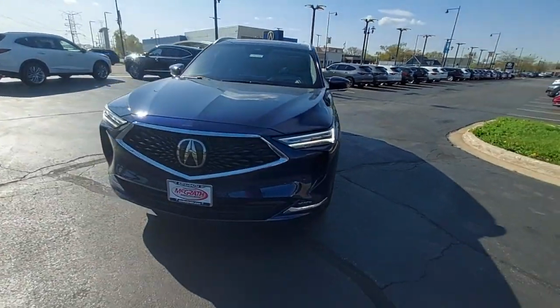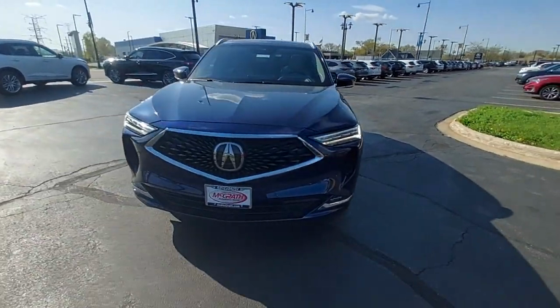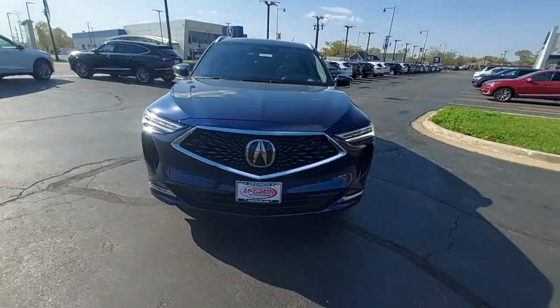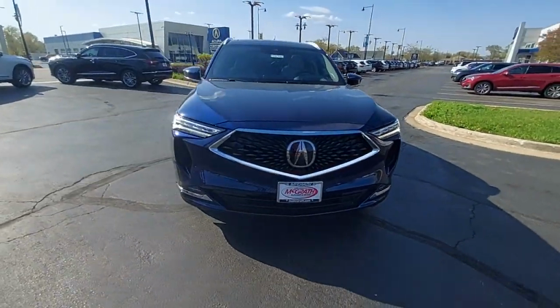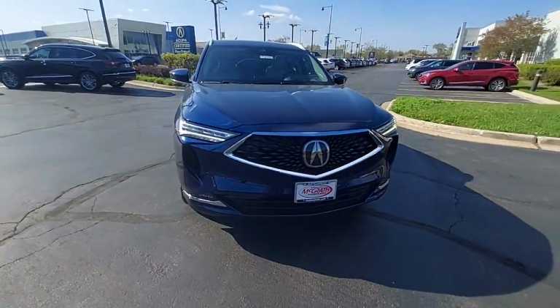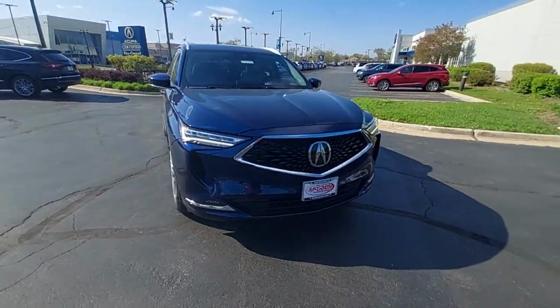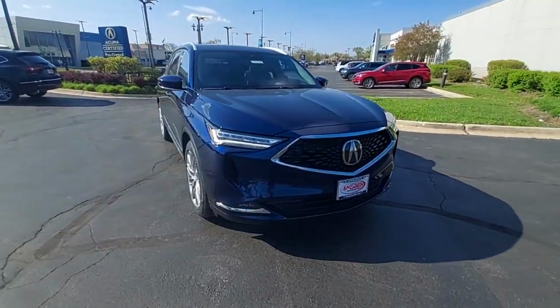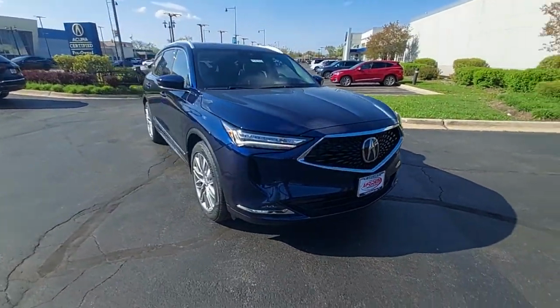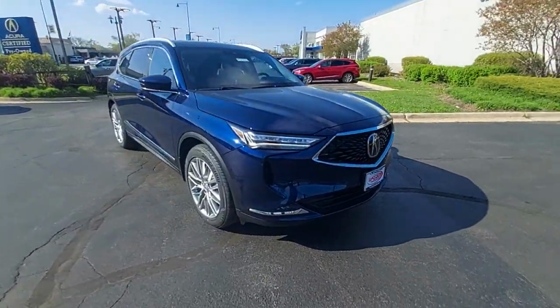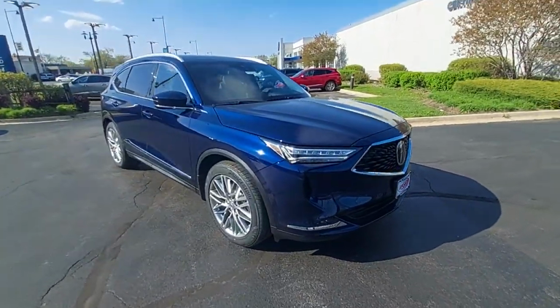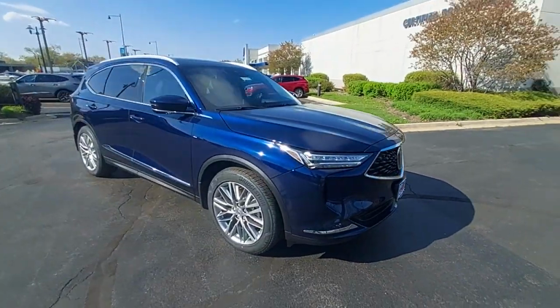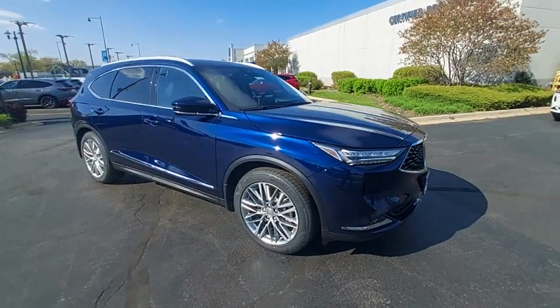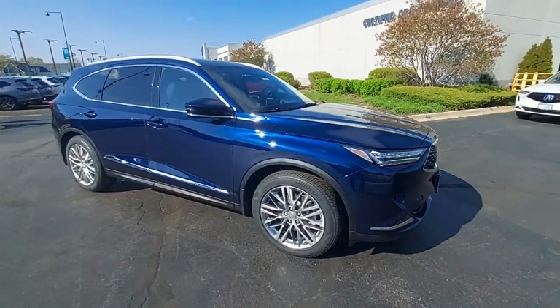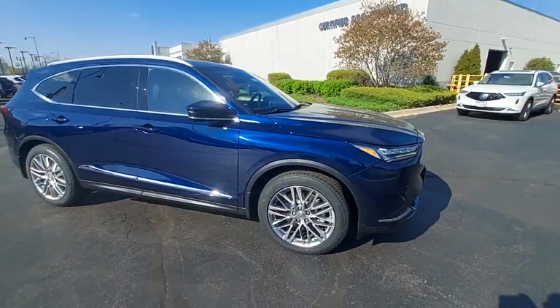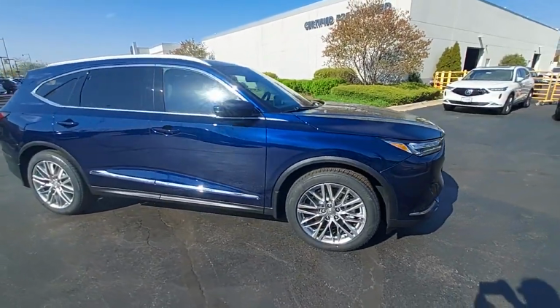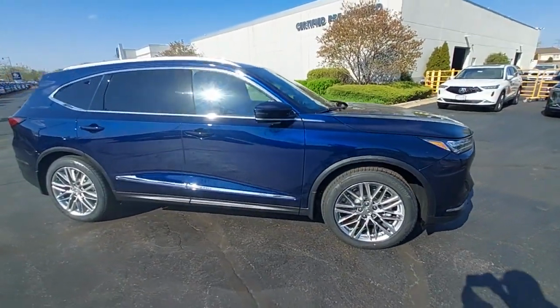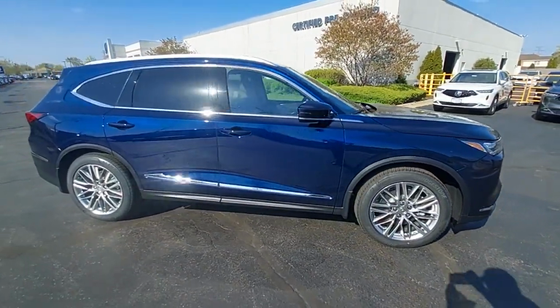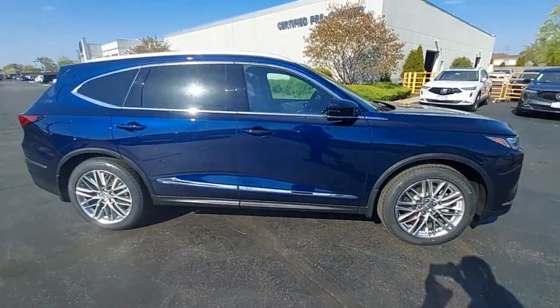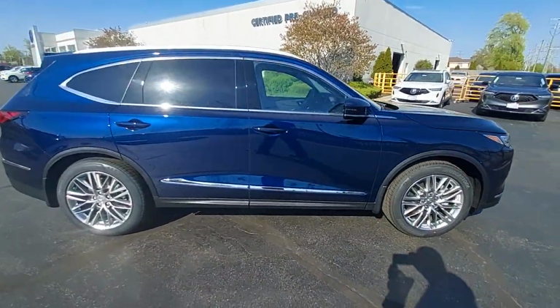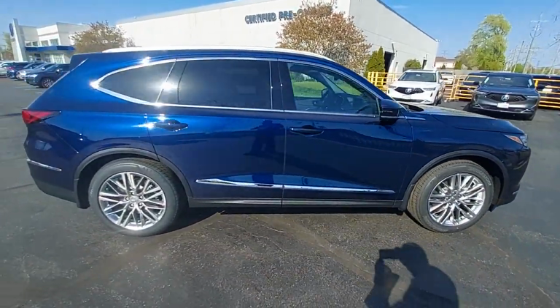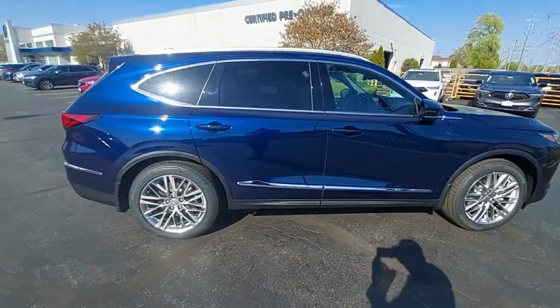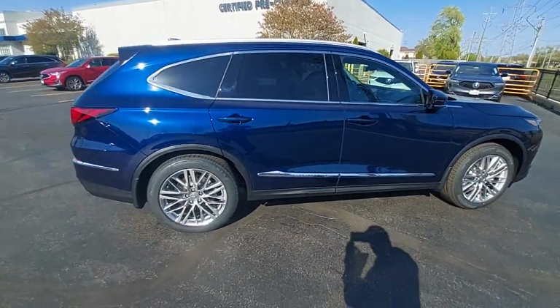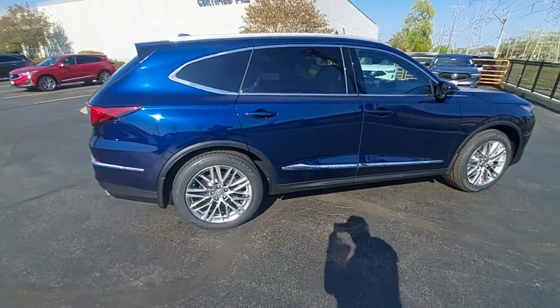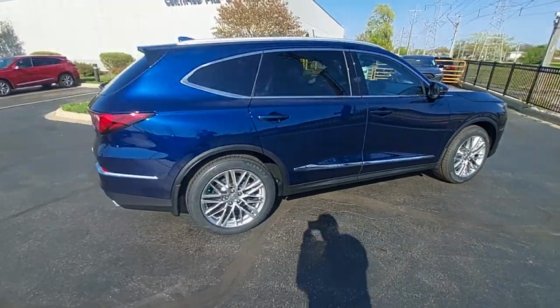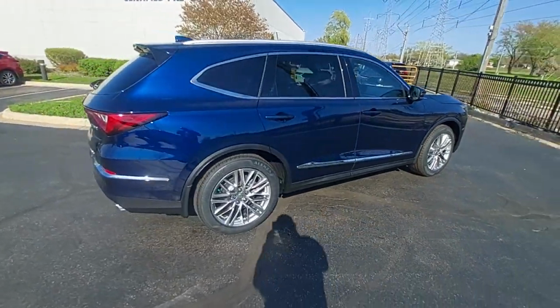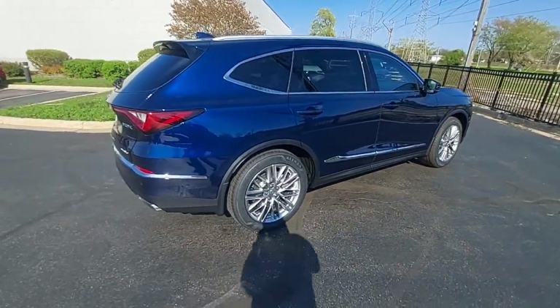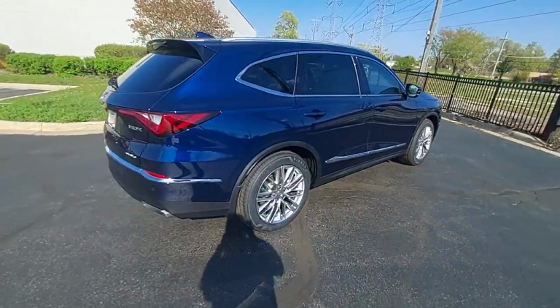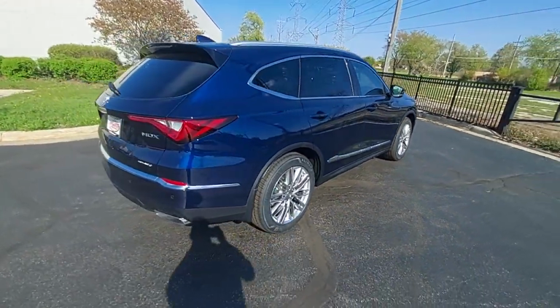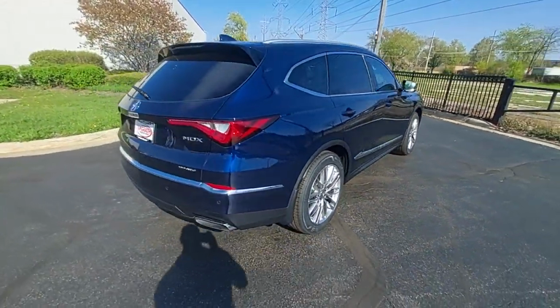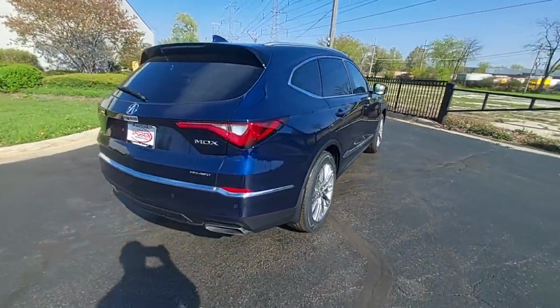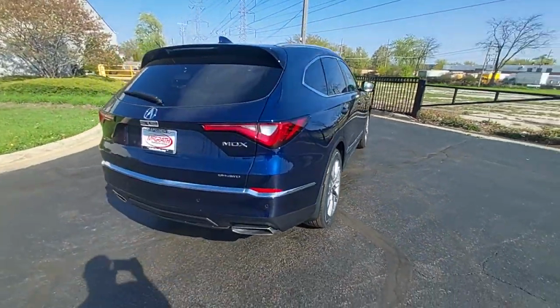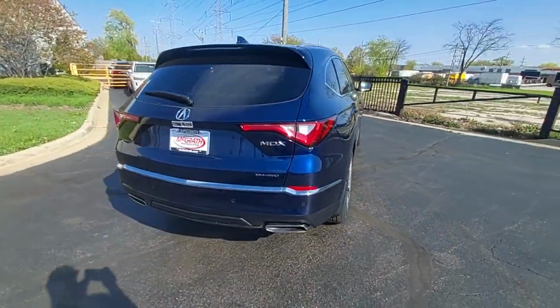These are just some of the great options this vehicle comes with: heated steering wheel, head-up display, lane departure warning, panoramic roof, all-wheel drive, keyless entry, navigation system, moonroof, and hands-free liftgate.